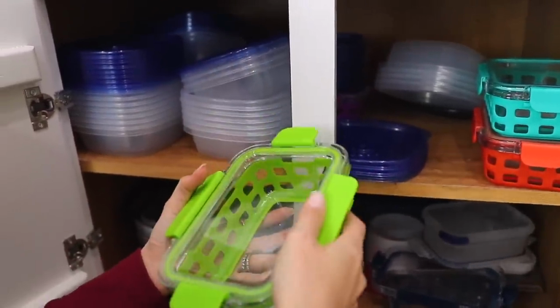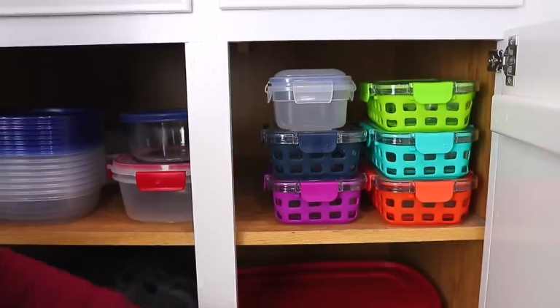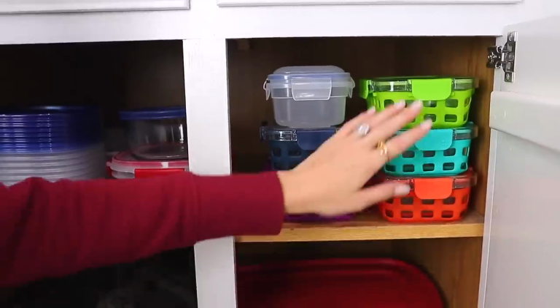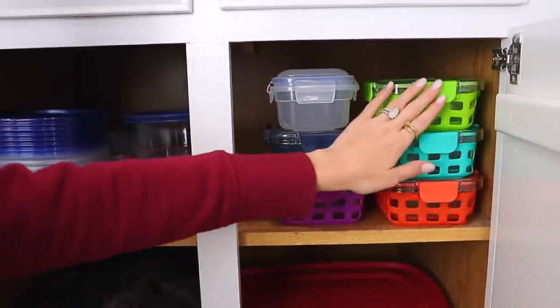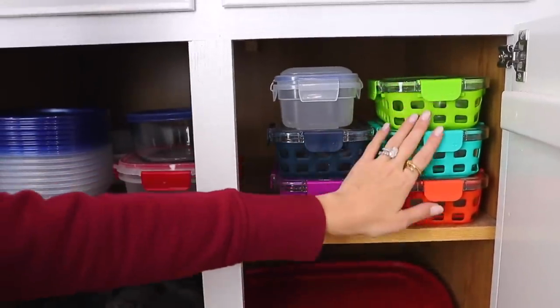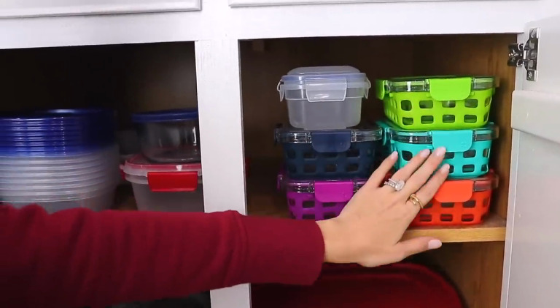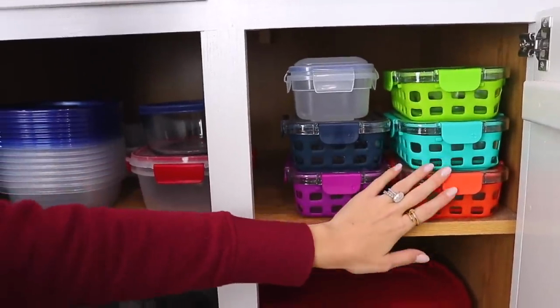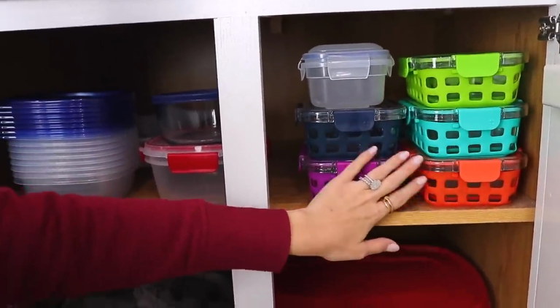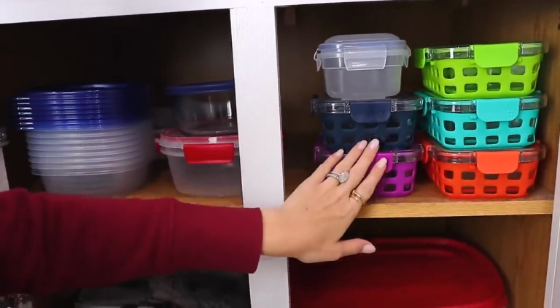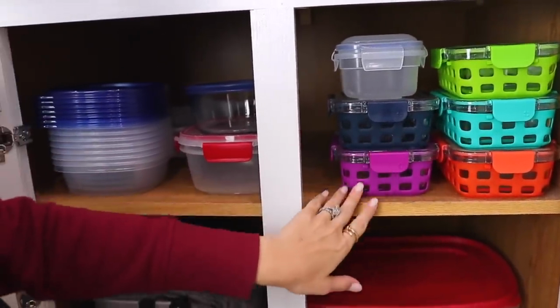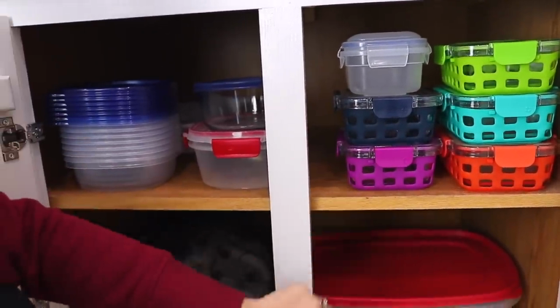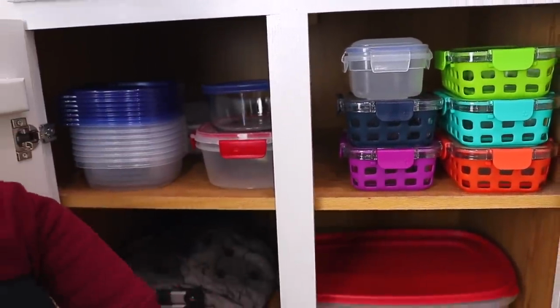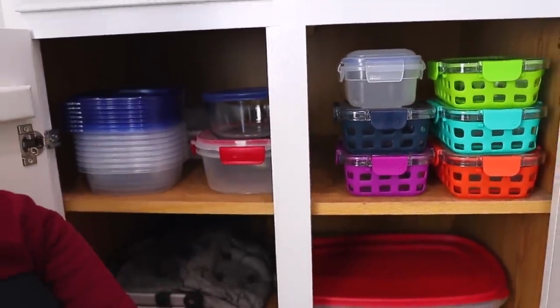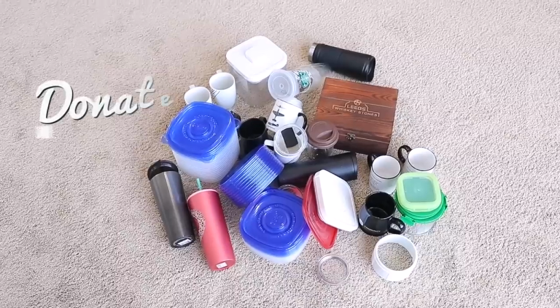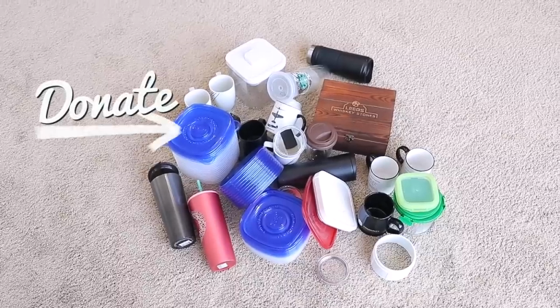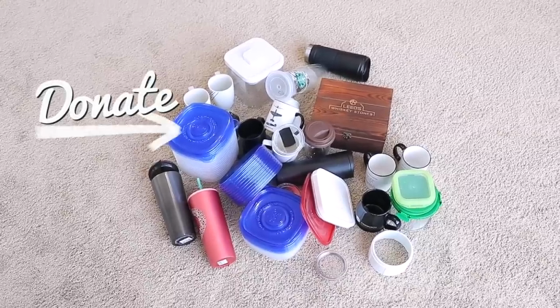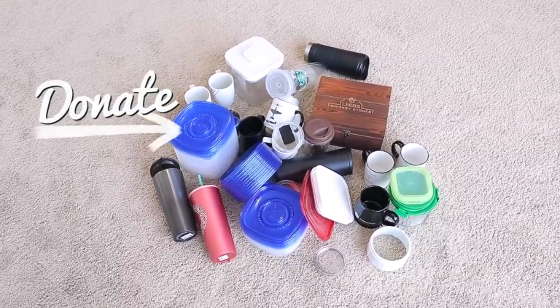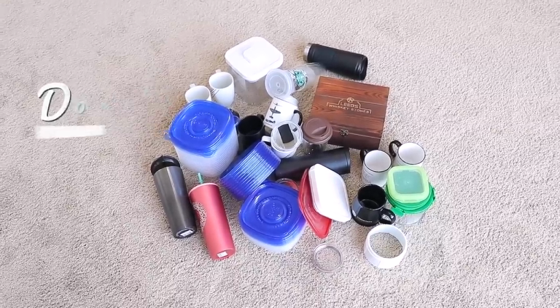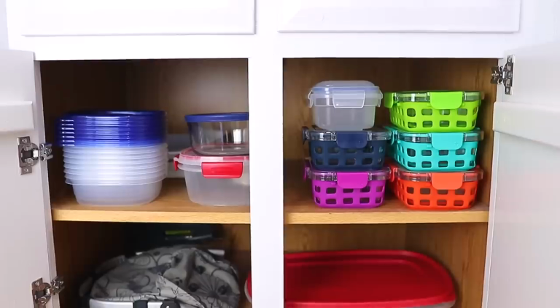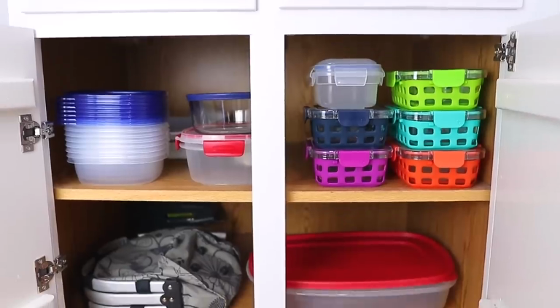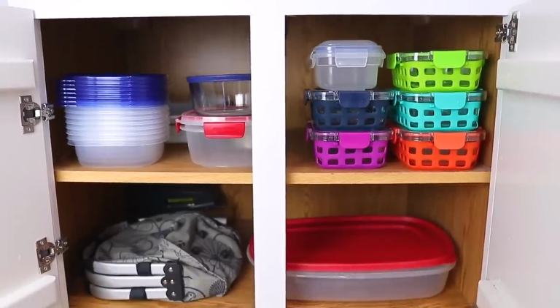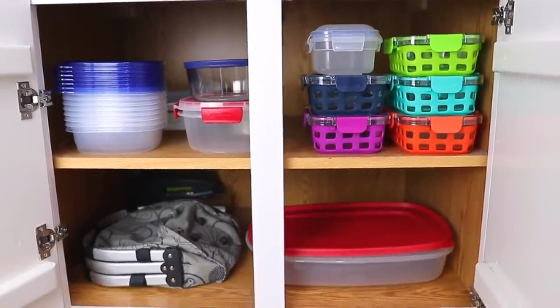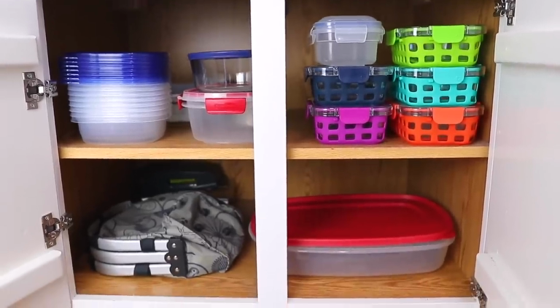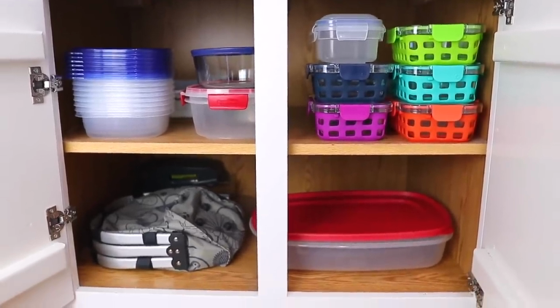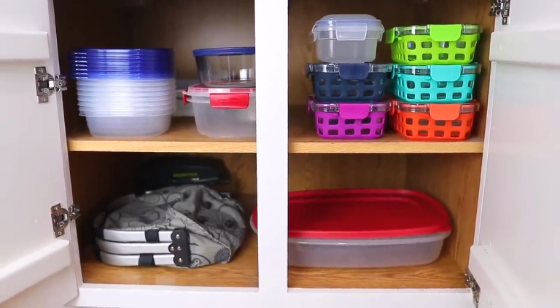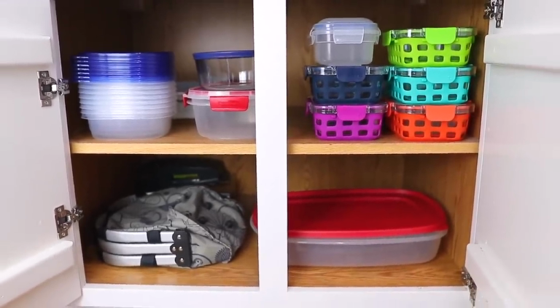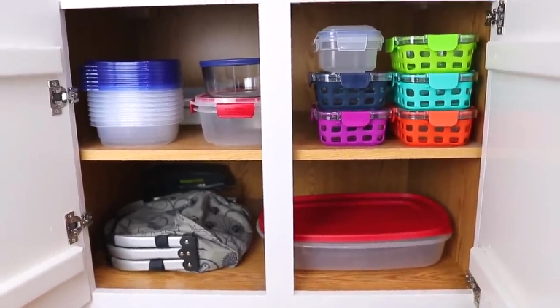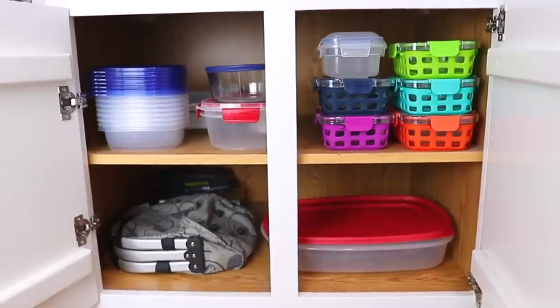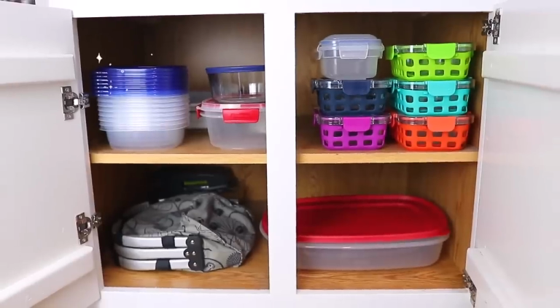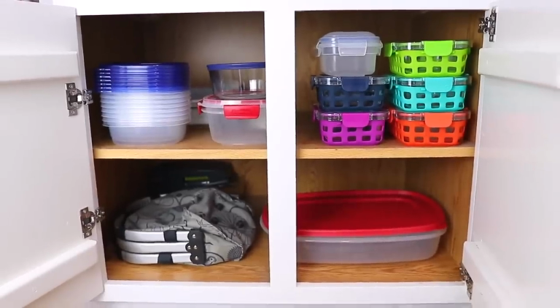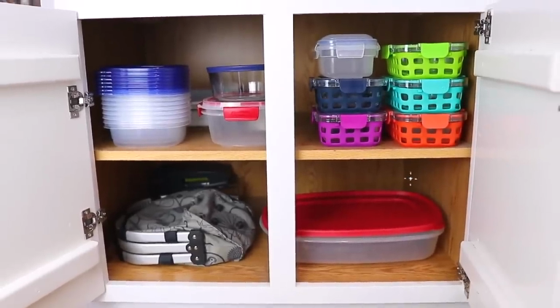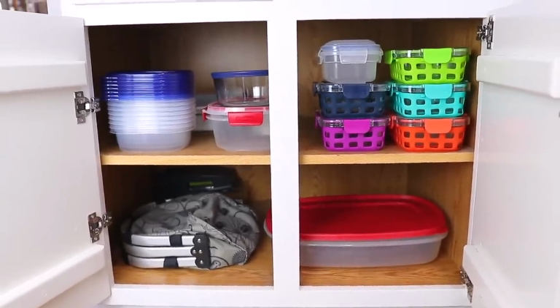Now, hear me out. I know this won't work for everyone because of limited space, but I really don't use too many containers at one time. And when I'm ready to grab one, I can literally just grab it — no more searching for matching lids. And honestly, it kind of just looks more organized too.